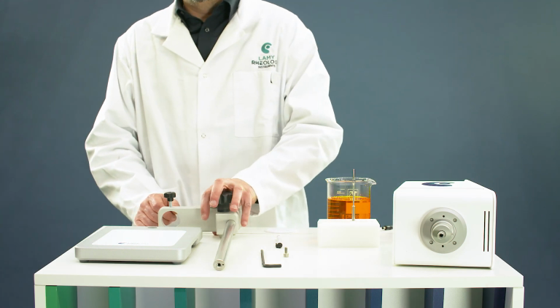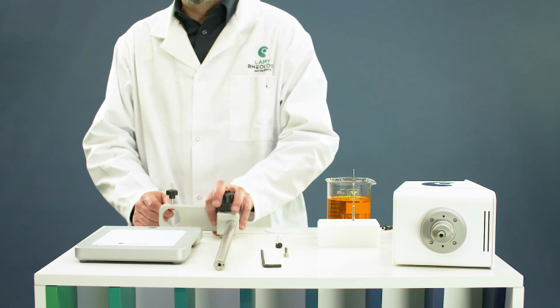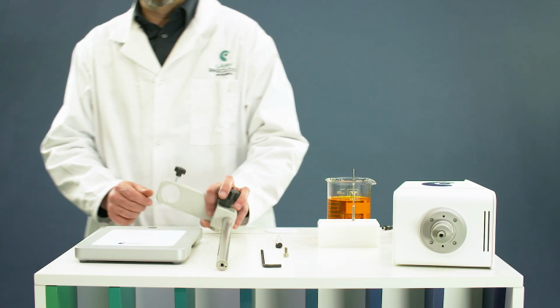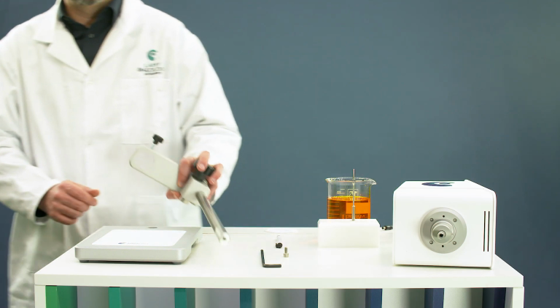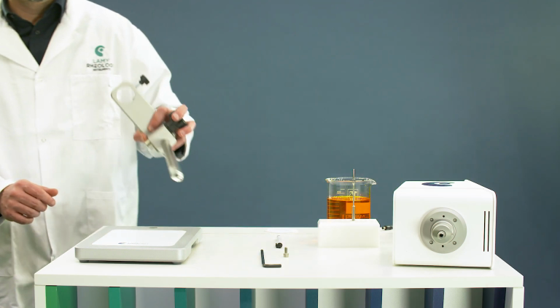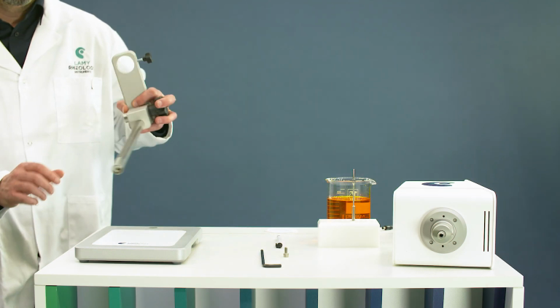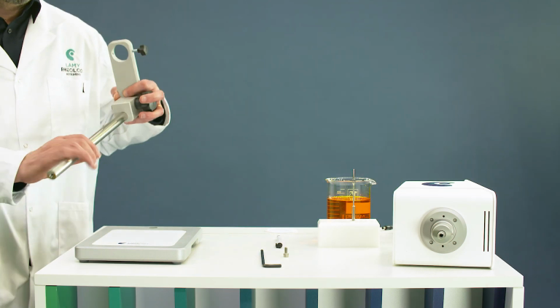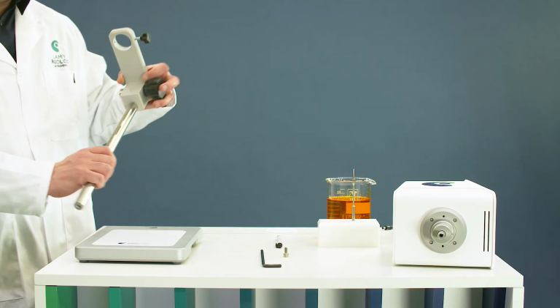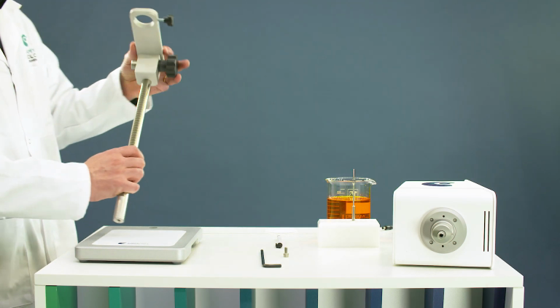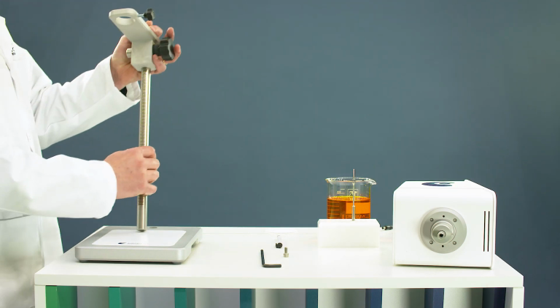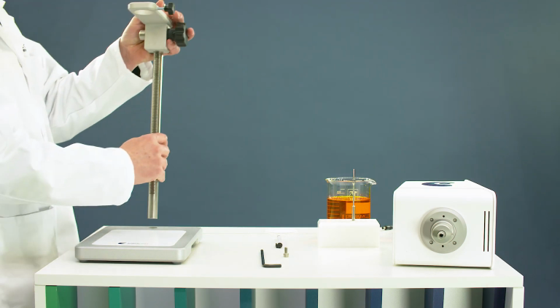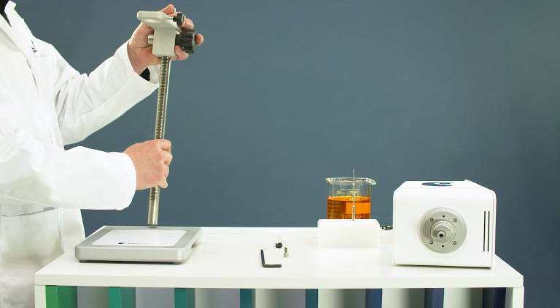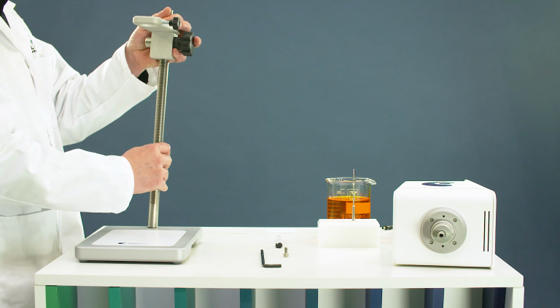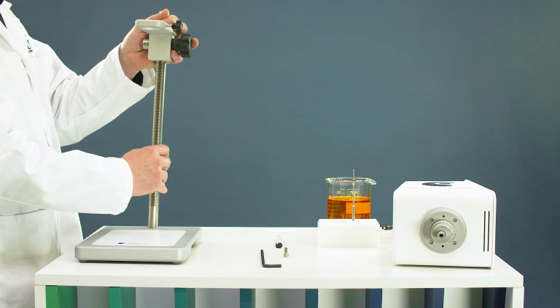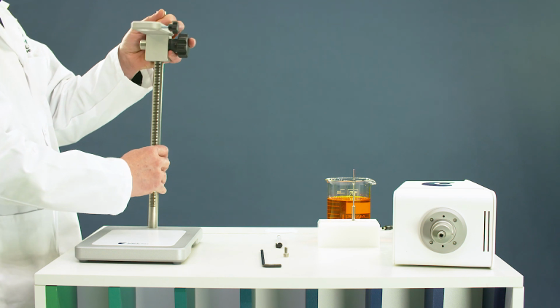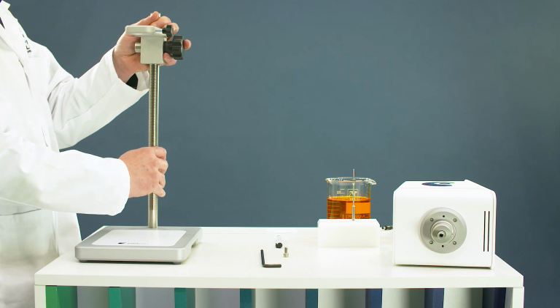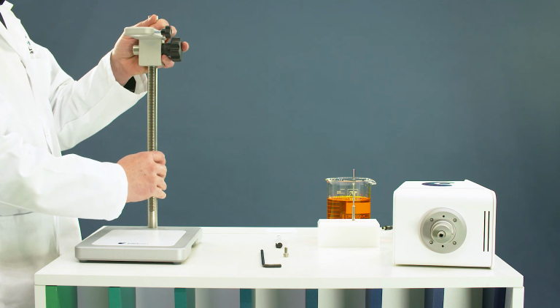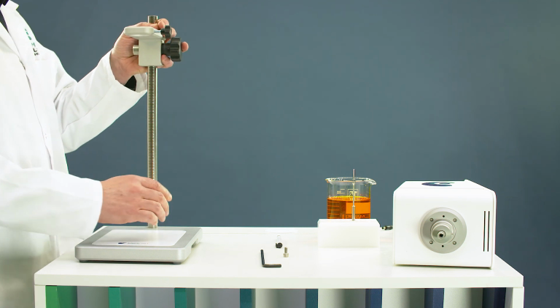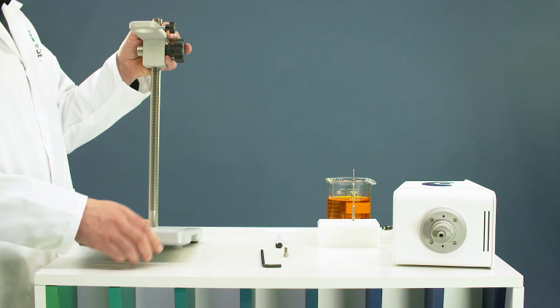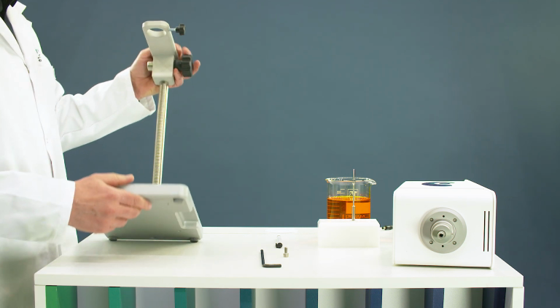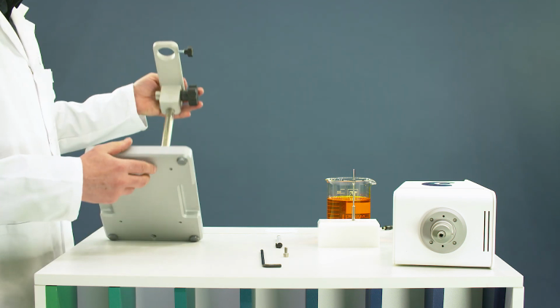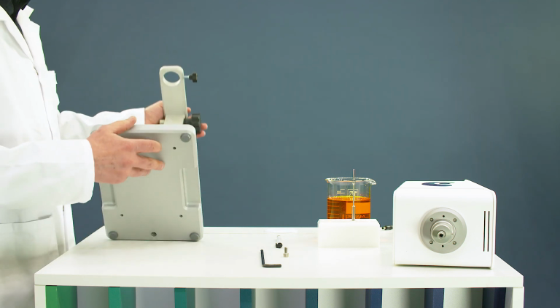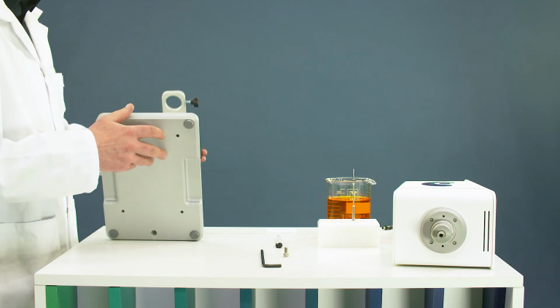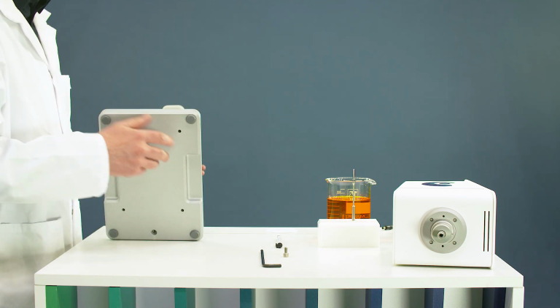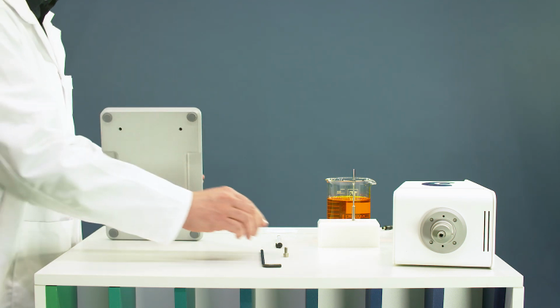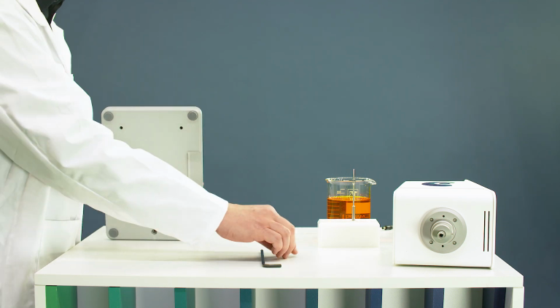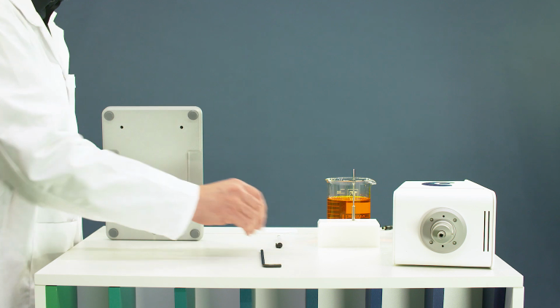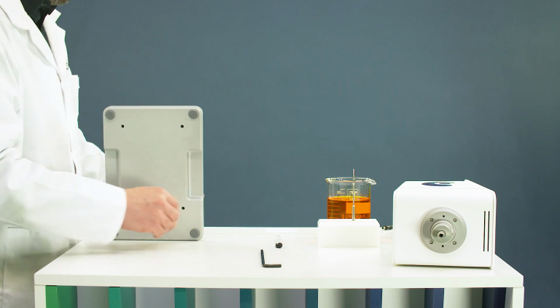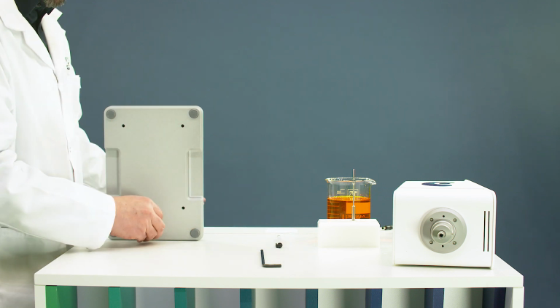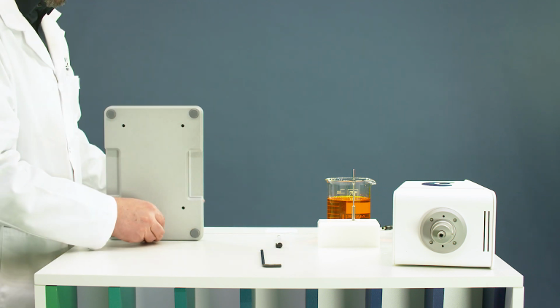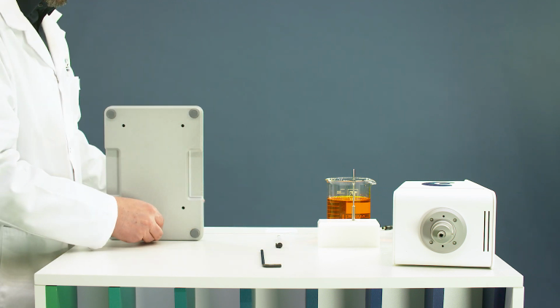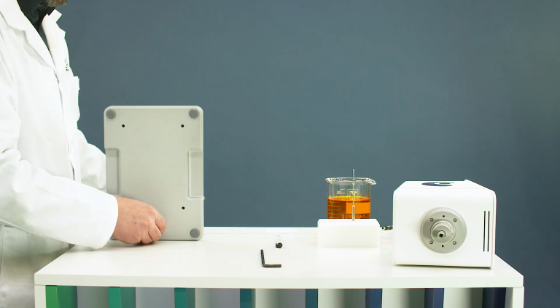Mount the stand to install the viscometer. Present the rod with the arm on the lower plate, then fix the rod with the provided screw.